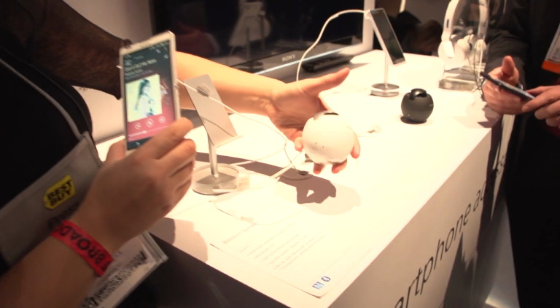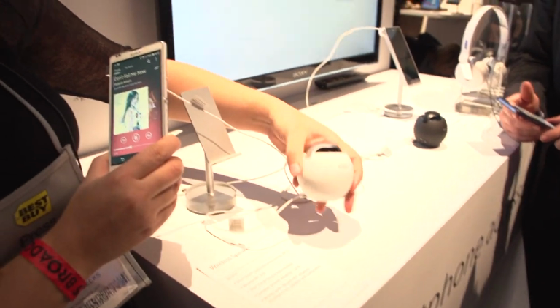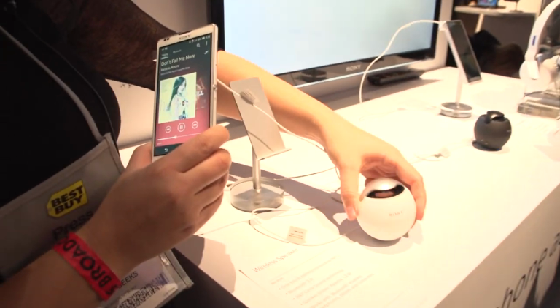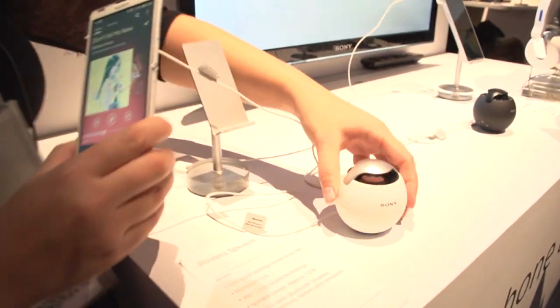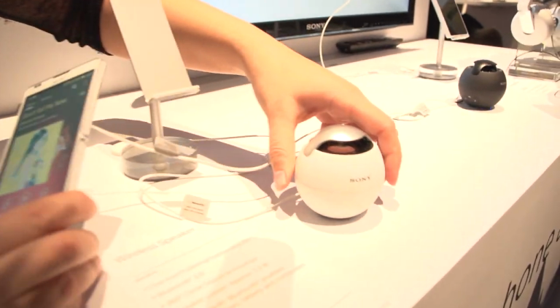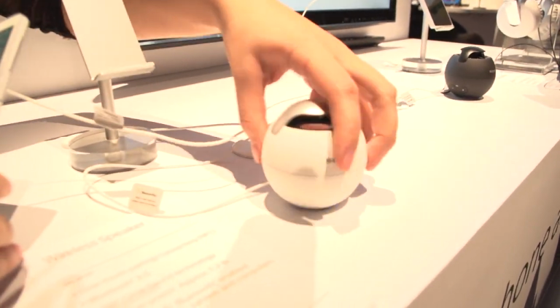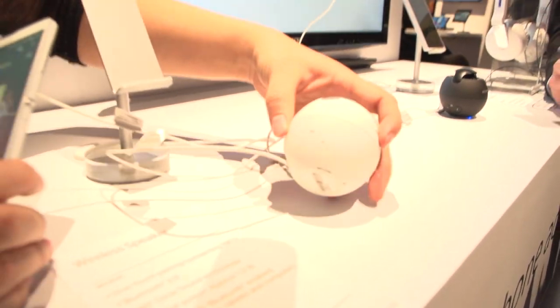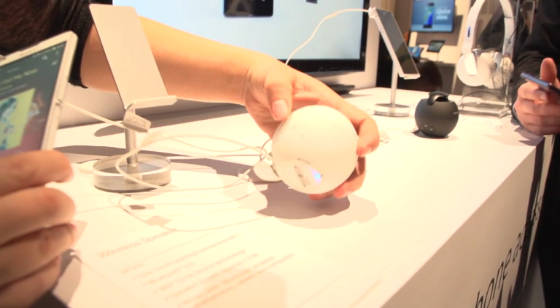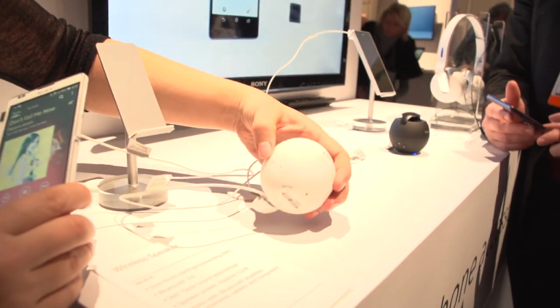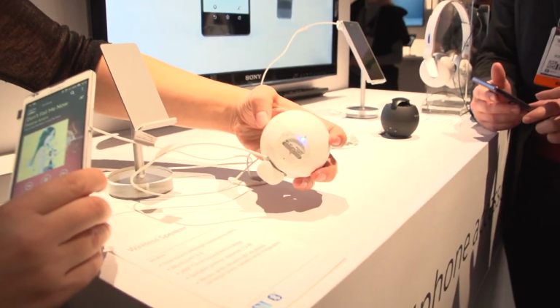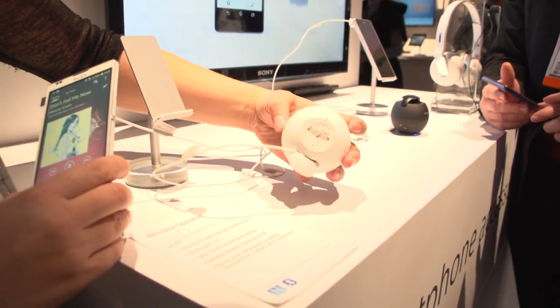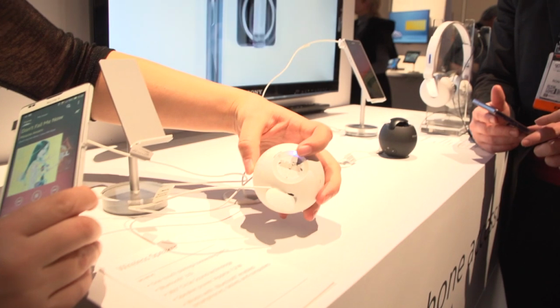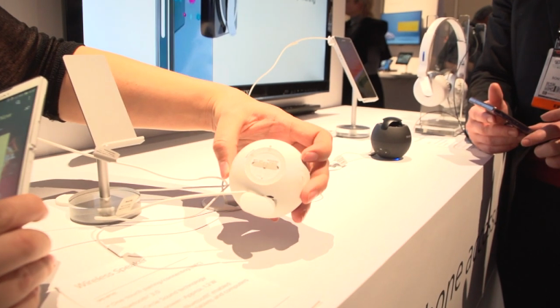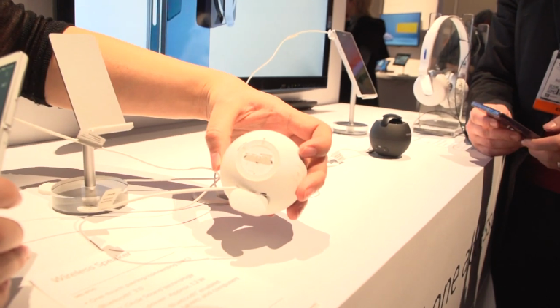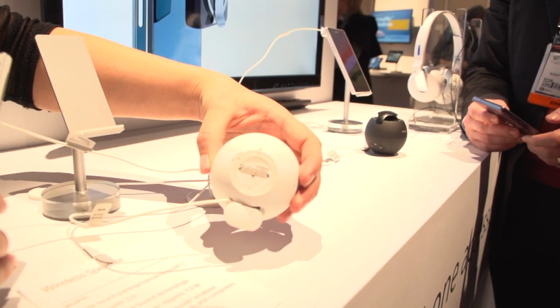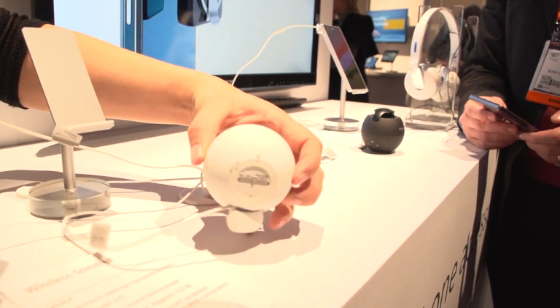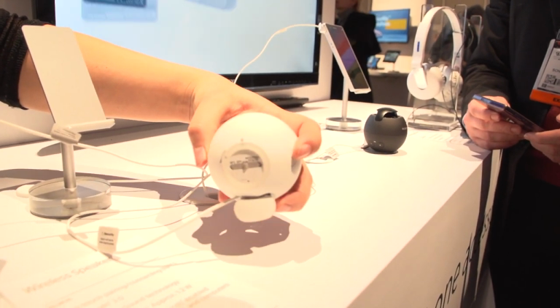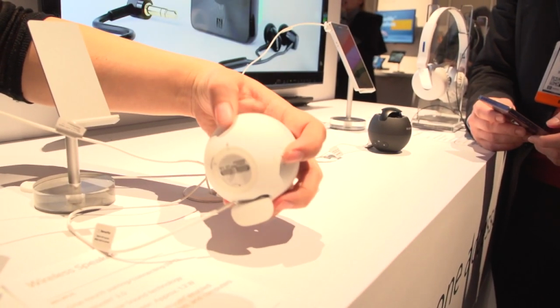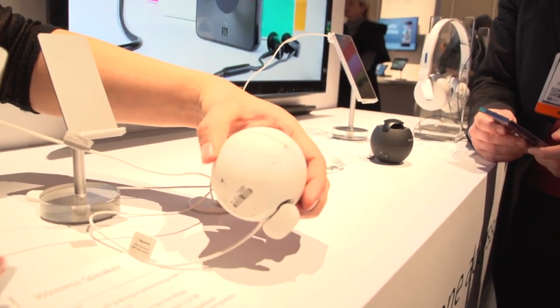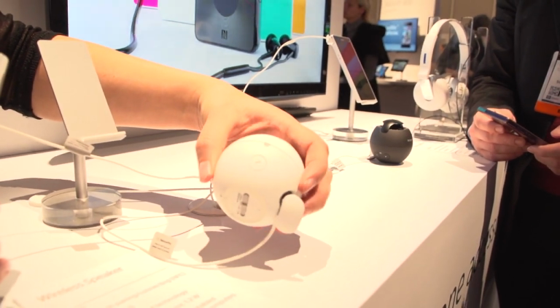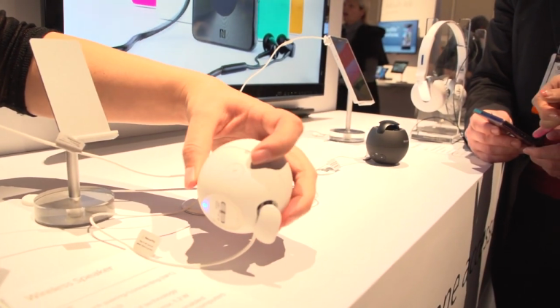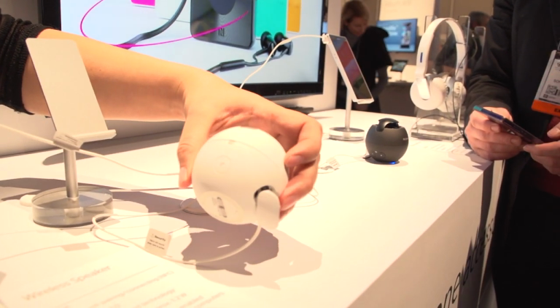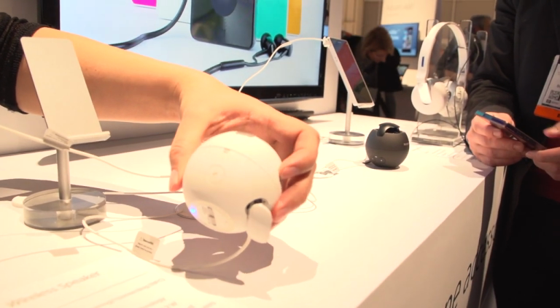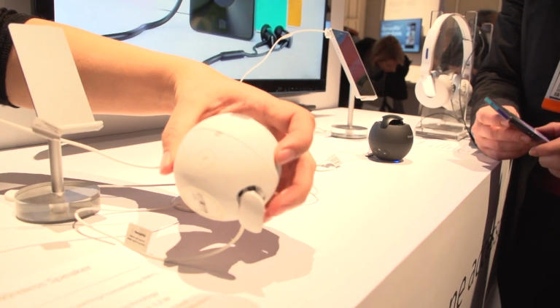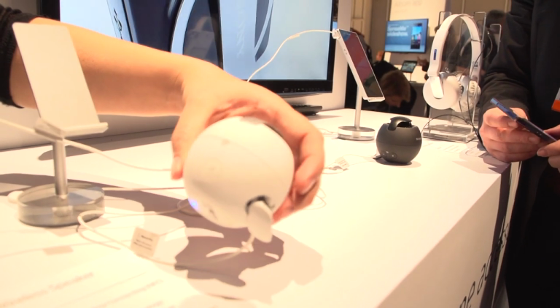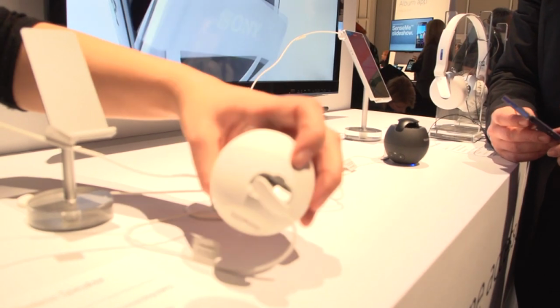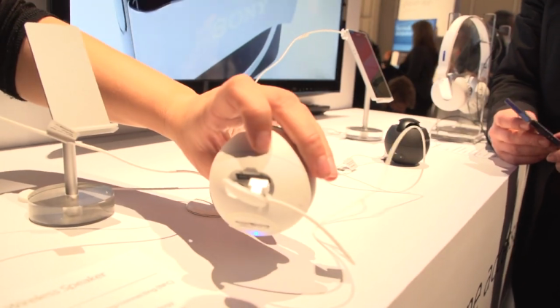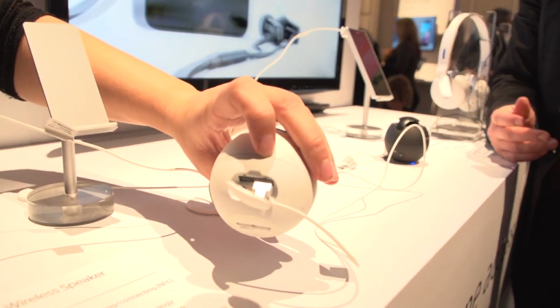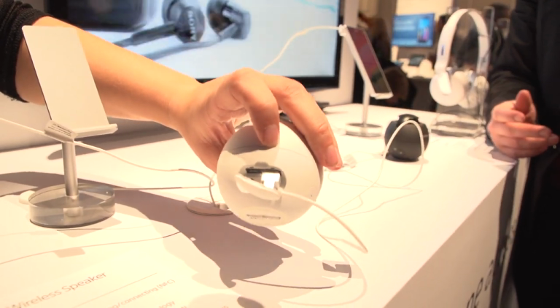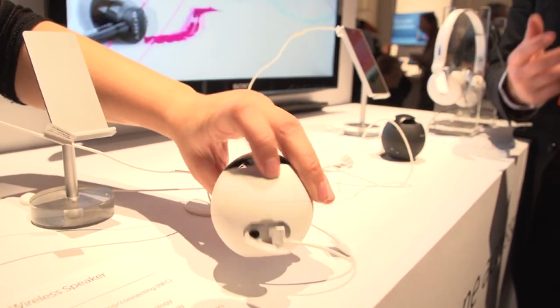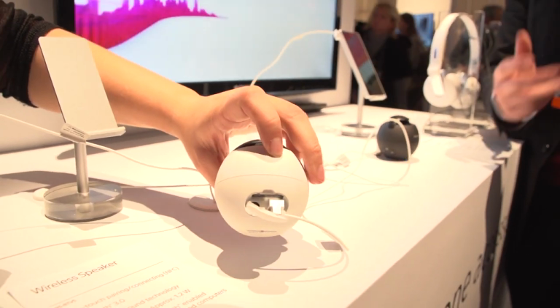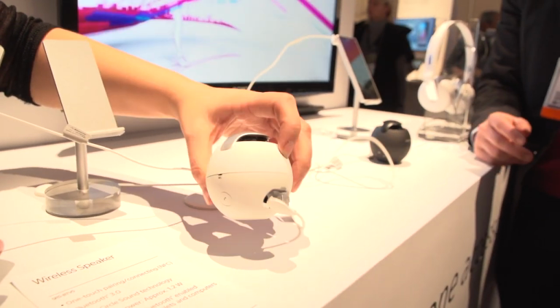It's incredibly light, and let's just take a quick walk around the speaker. We have a volume up over here. You can turn the NFC on and off and put it into pairing mode. It's Bluetooth 3.0. Here you can choose to receive phone calls on it, and it charges by micro USB.